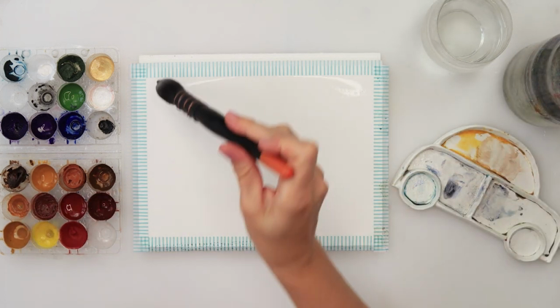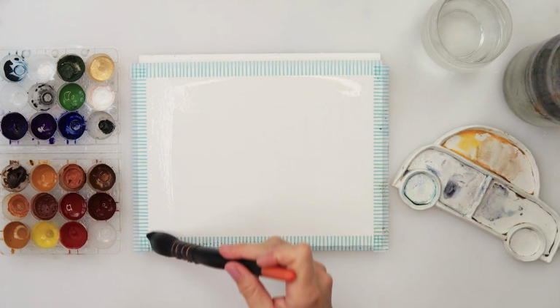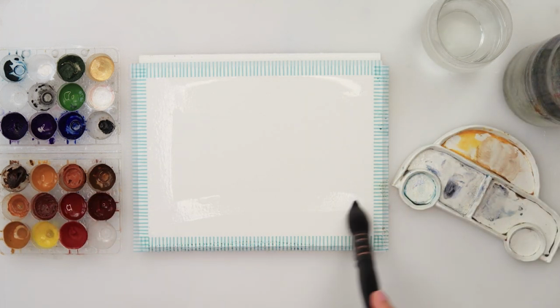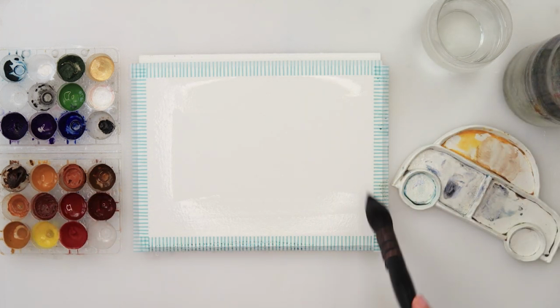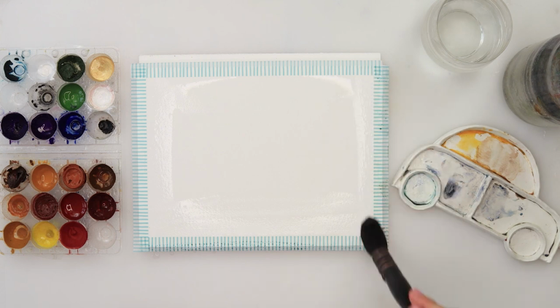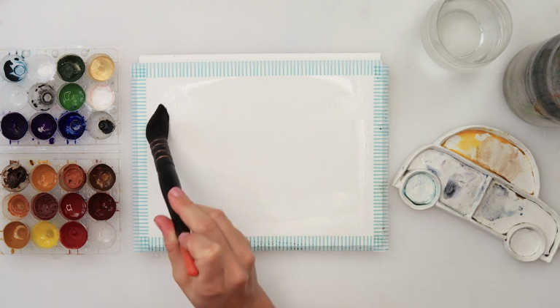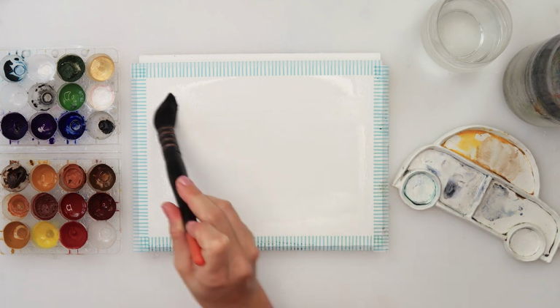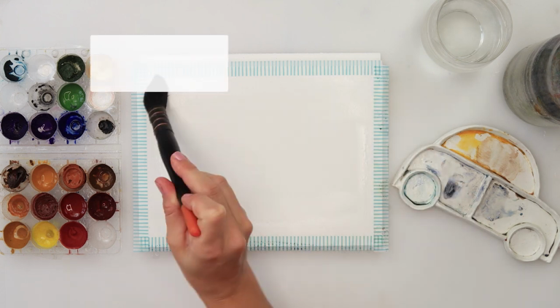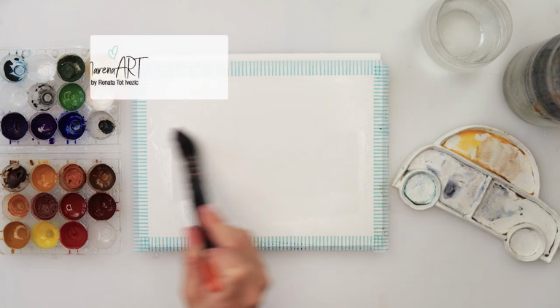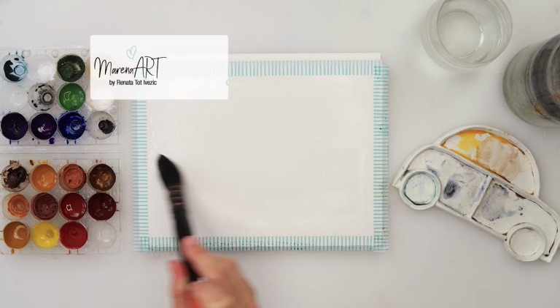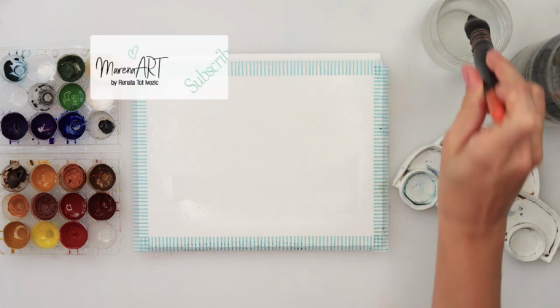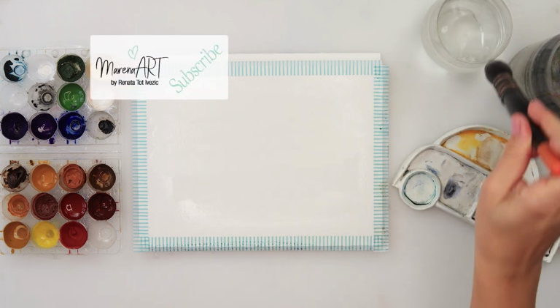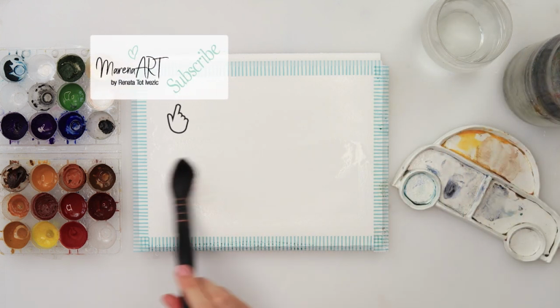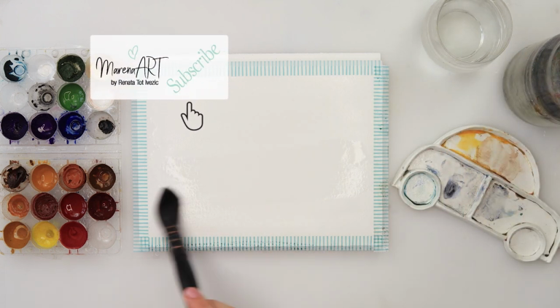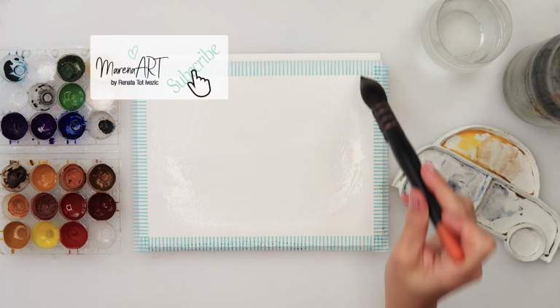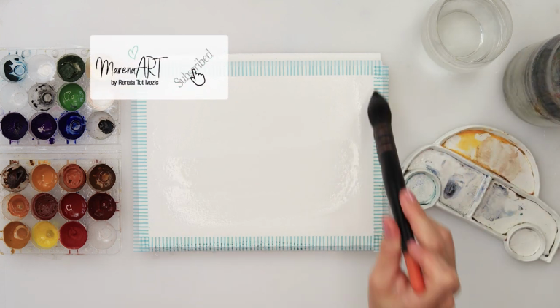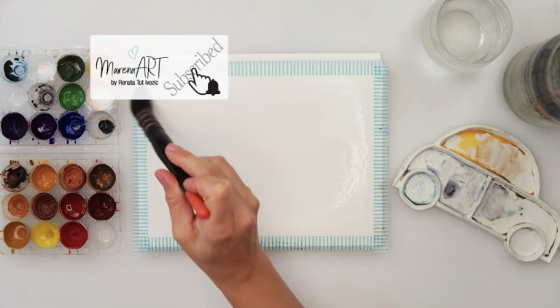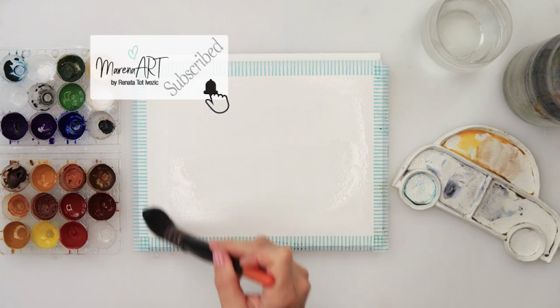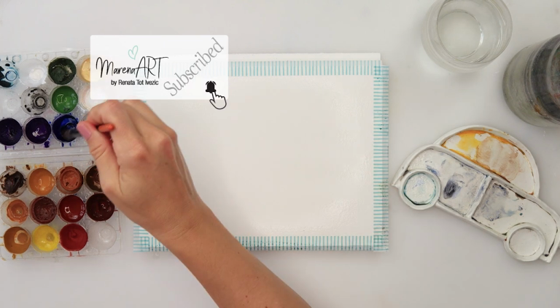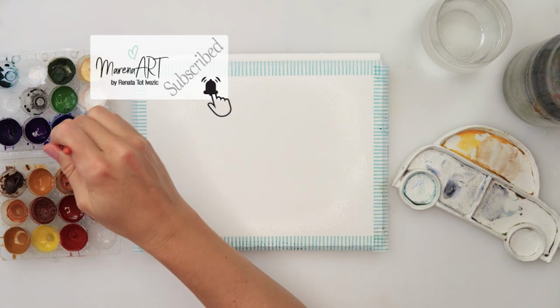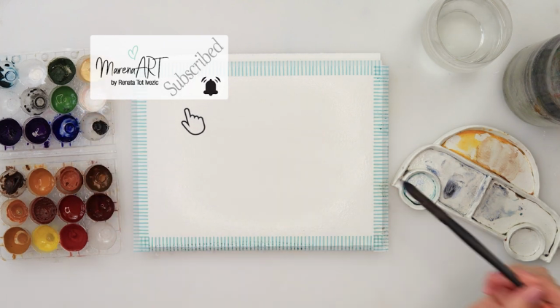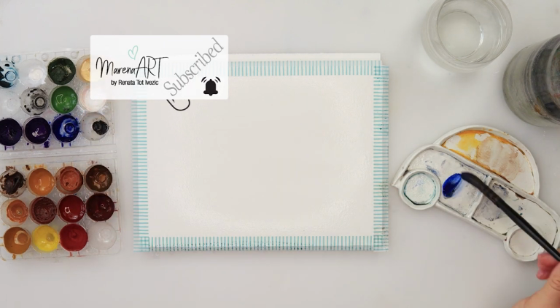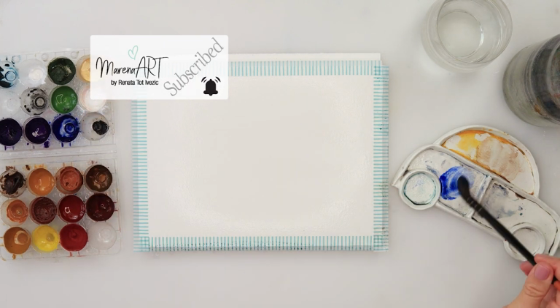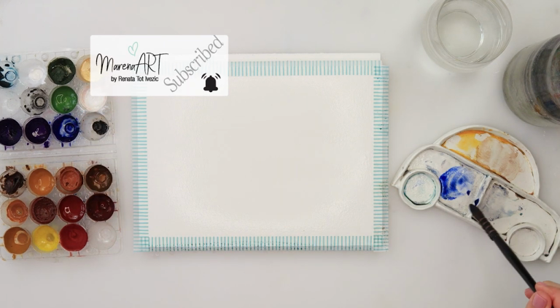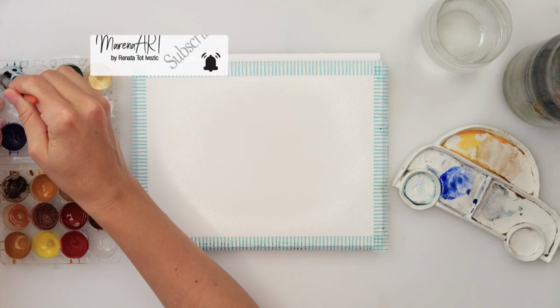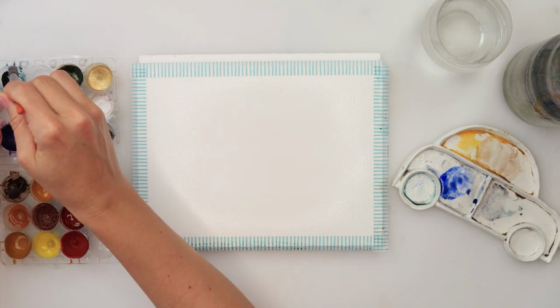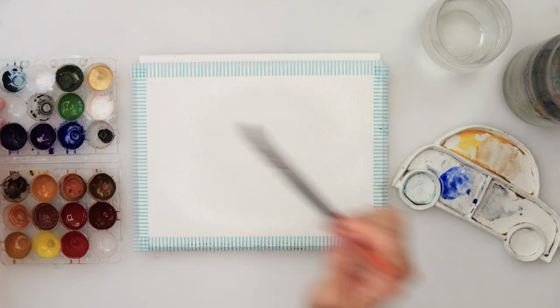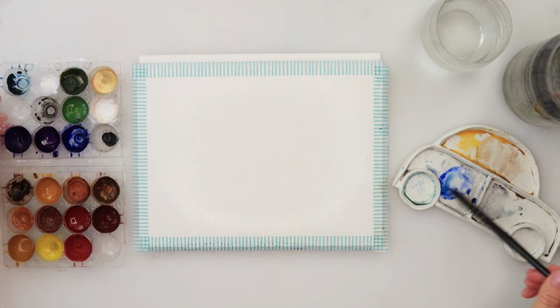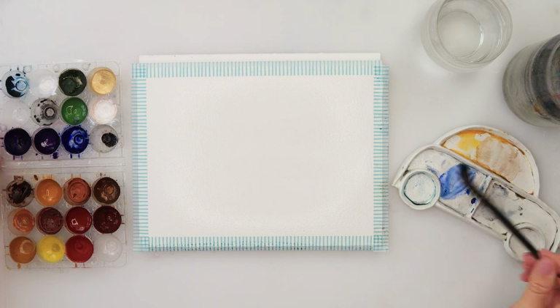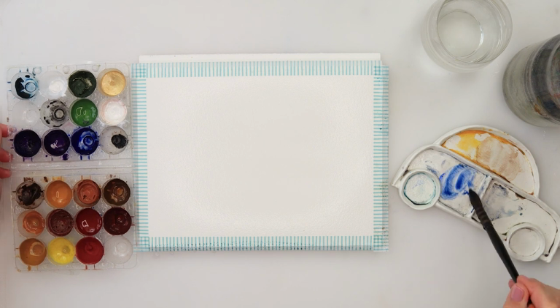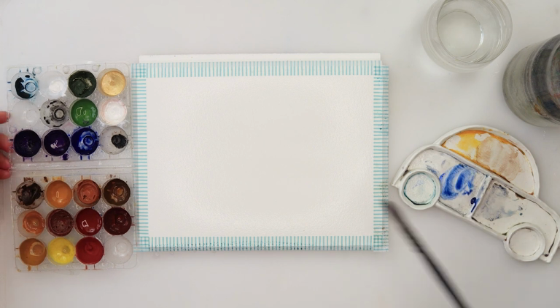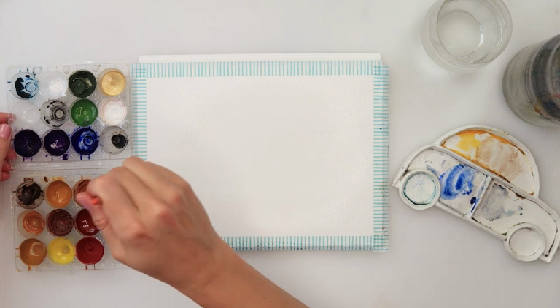I will start with wetting my paper using this large mop brush, but you can use any brush you have — that's fine. I do want it to be quite wet because it's hot here in my studio so the paper dries very fast, so be careful to wet it properly and evenly.